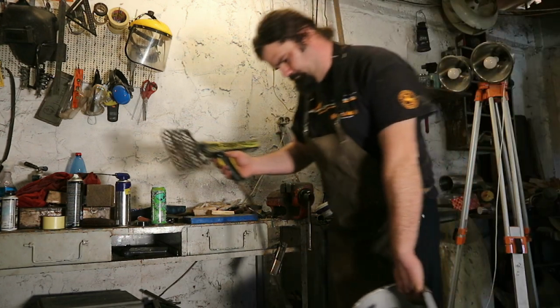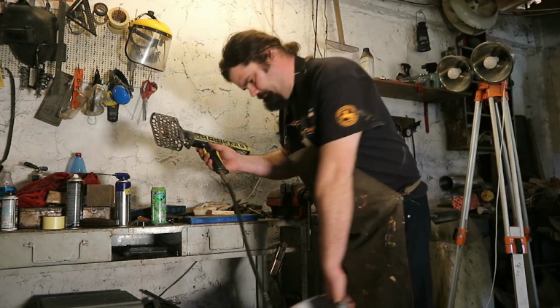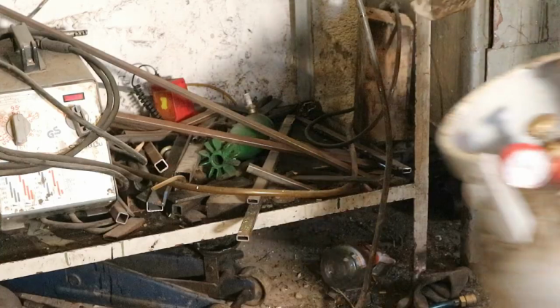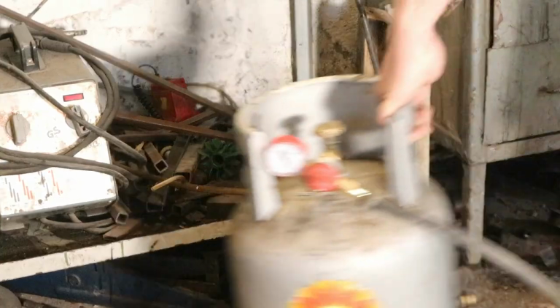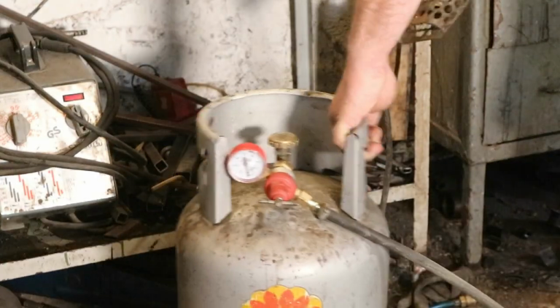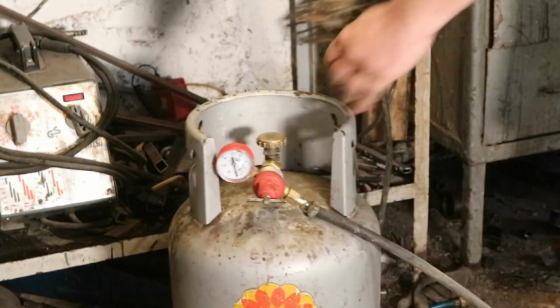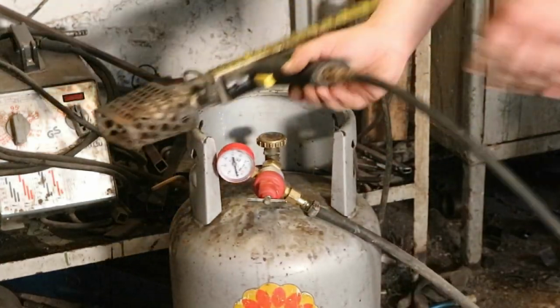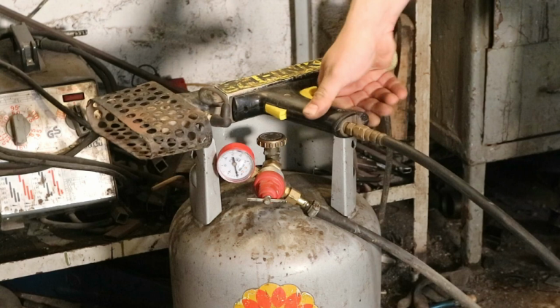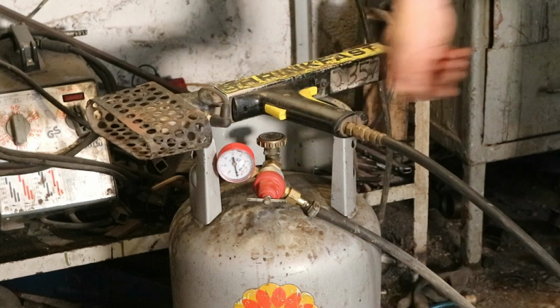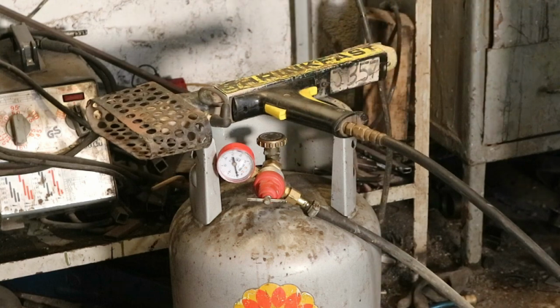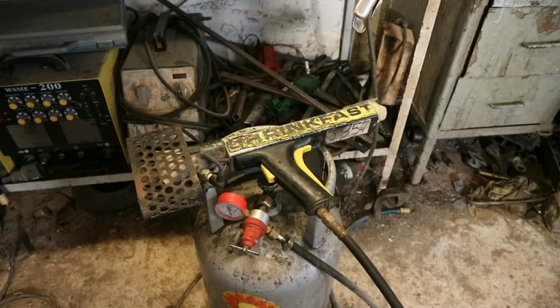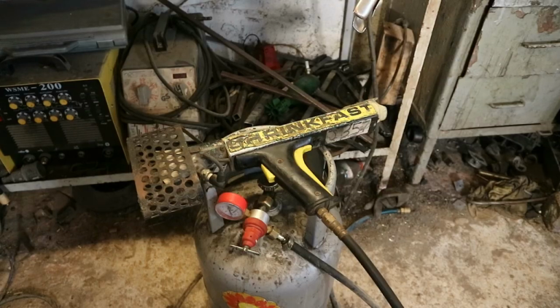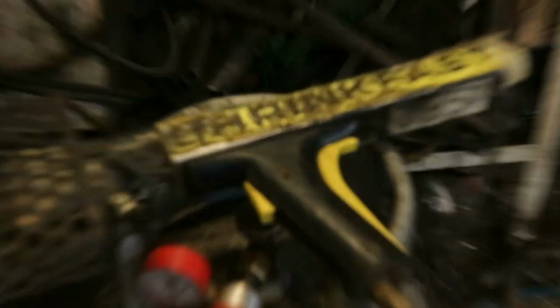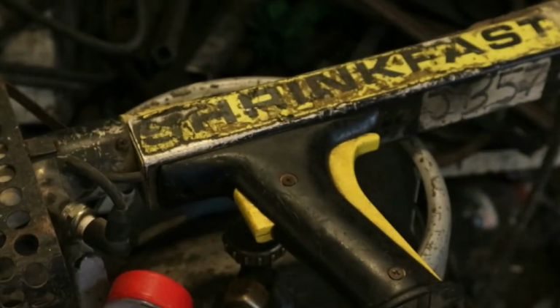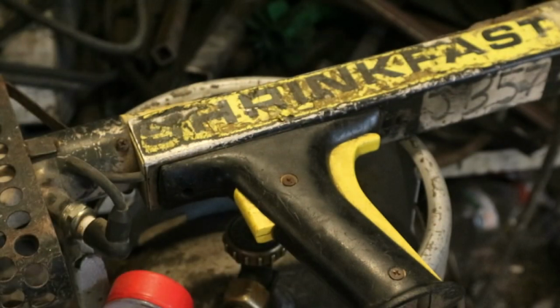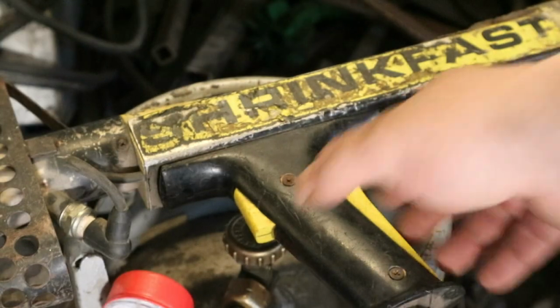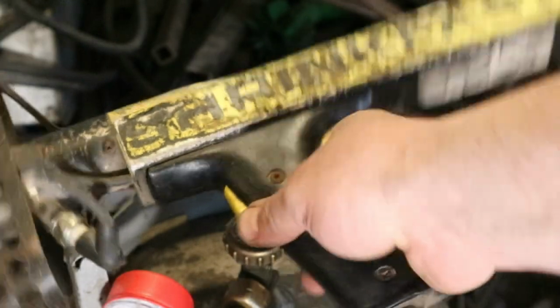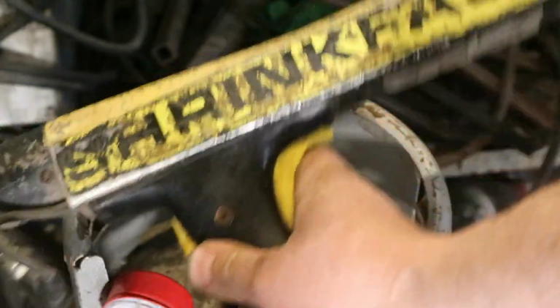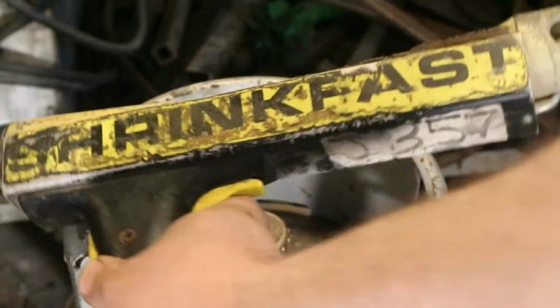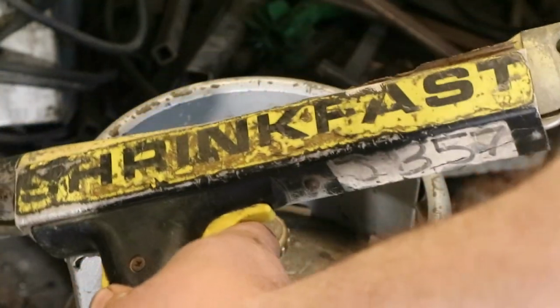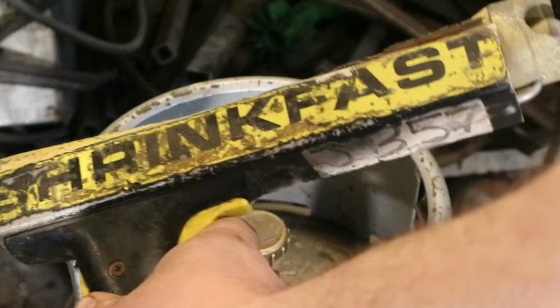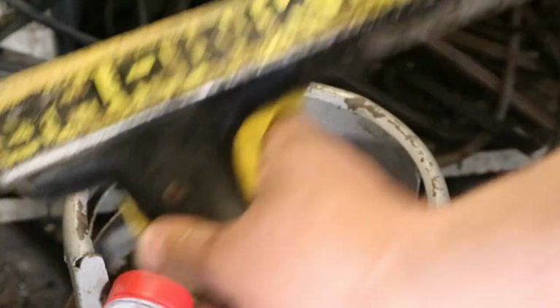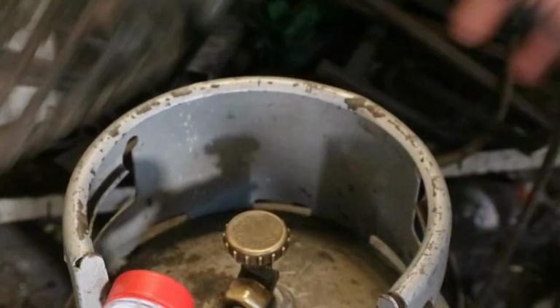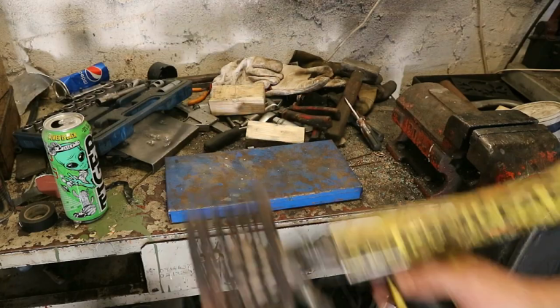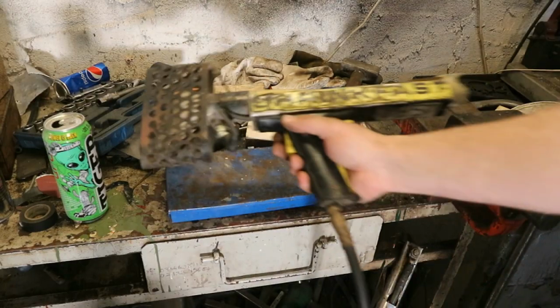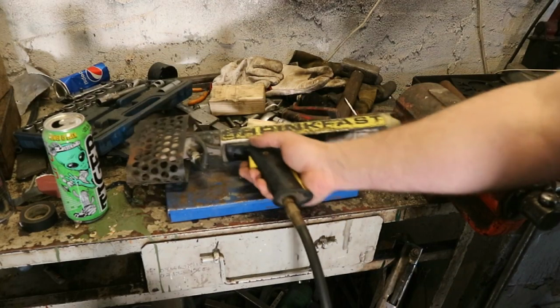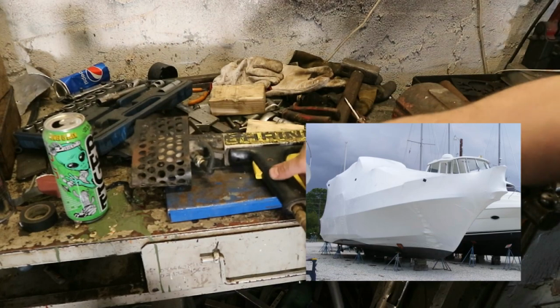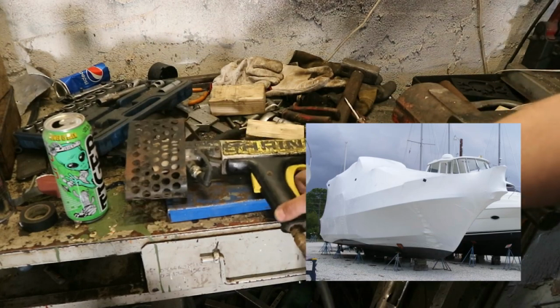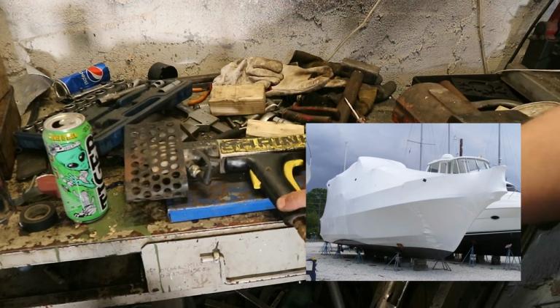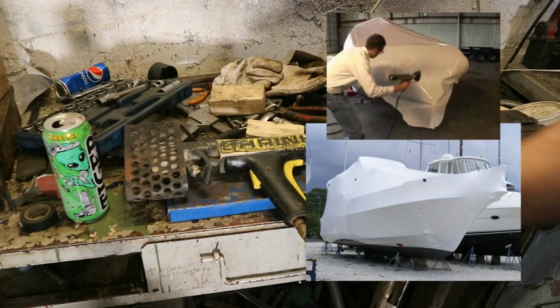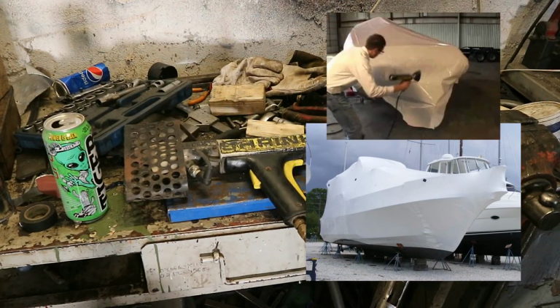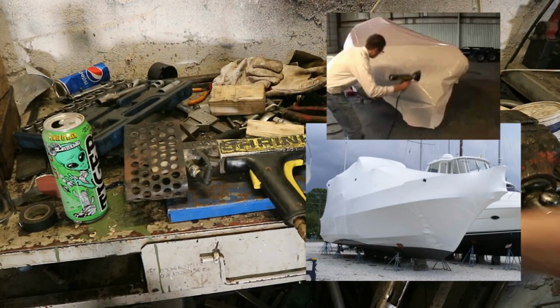Hello friends, in this video I shall be presenting you a very powerful piece of kit, the Shrinkfast Propane Torch. This is usually used to heat up shrink wrap that is used to cover large boats and yachts during the winter season.